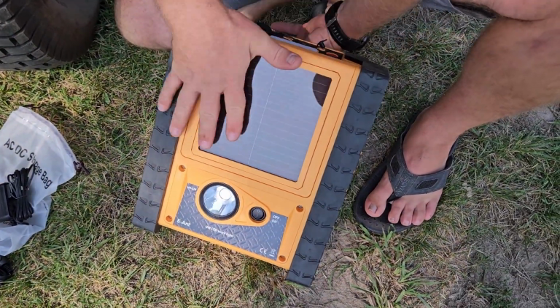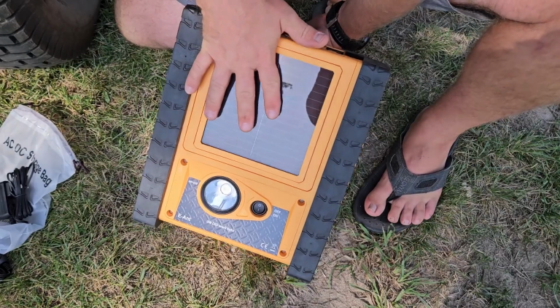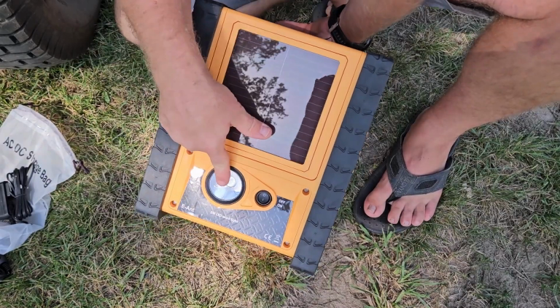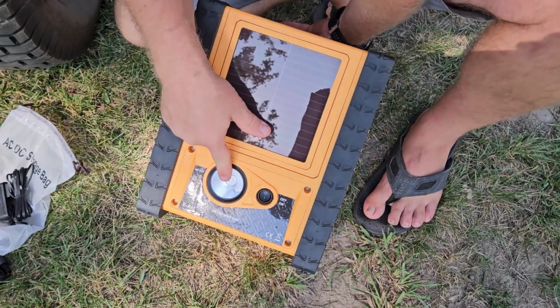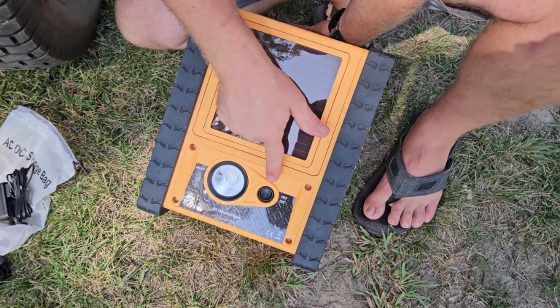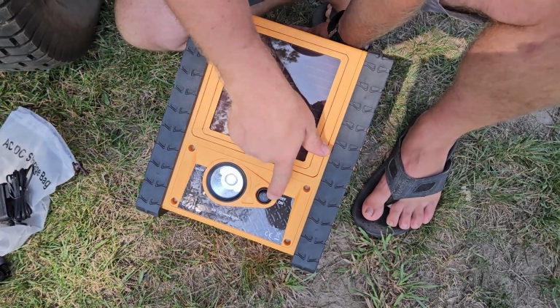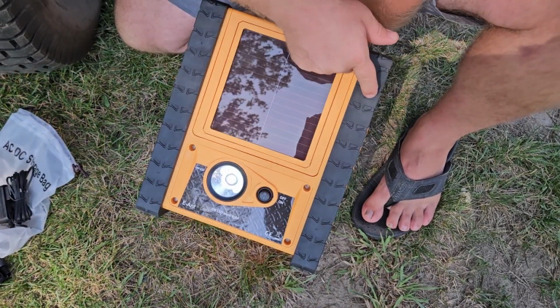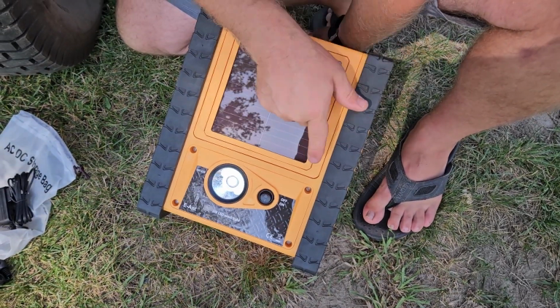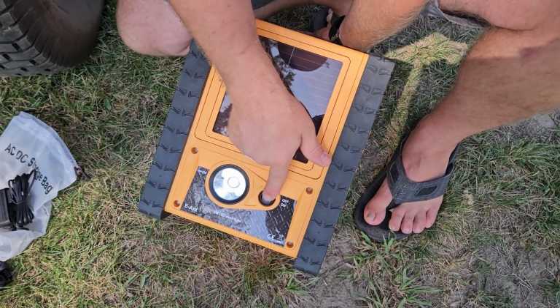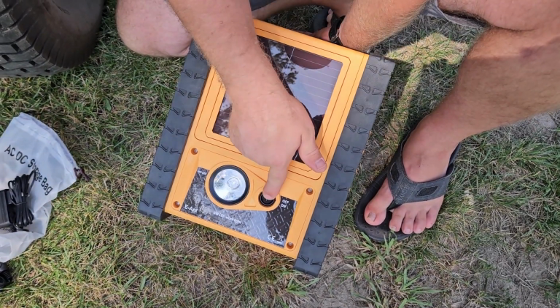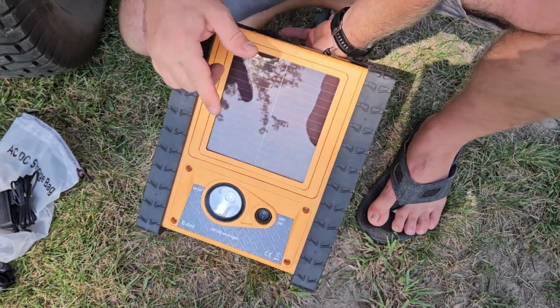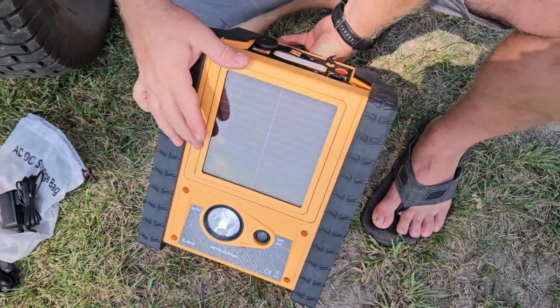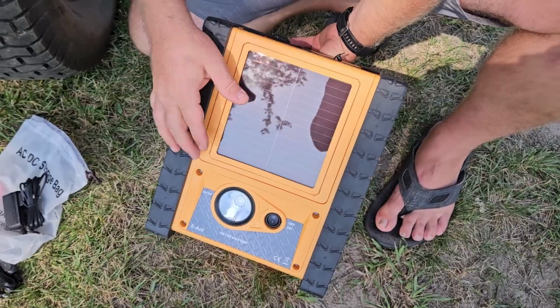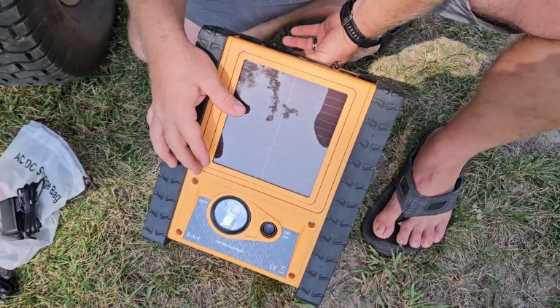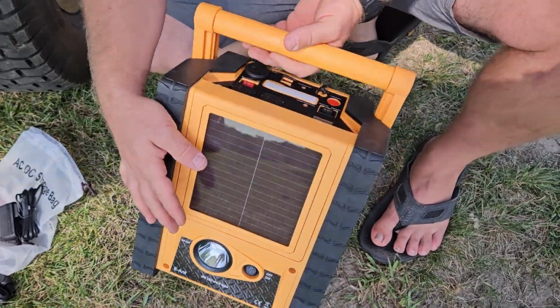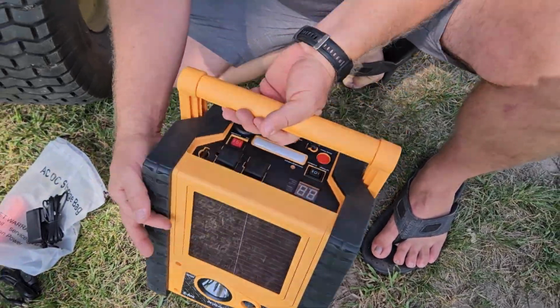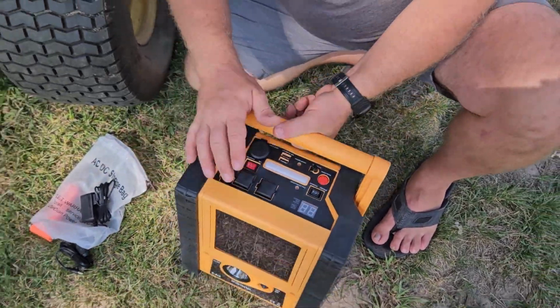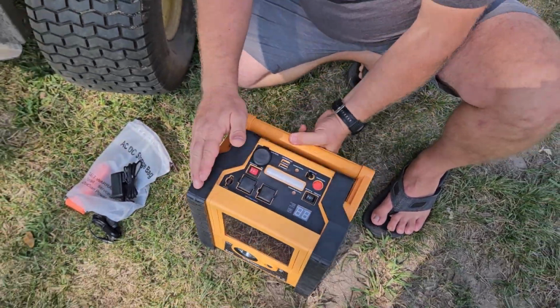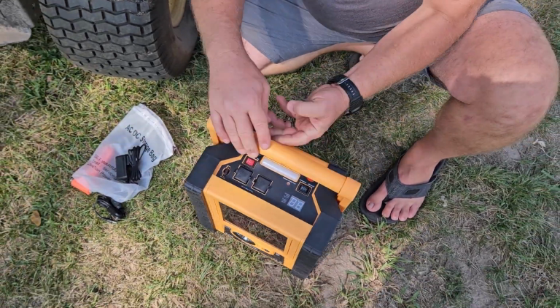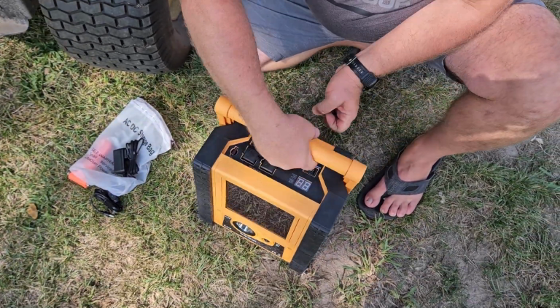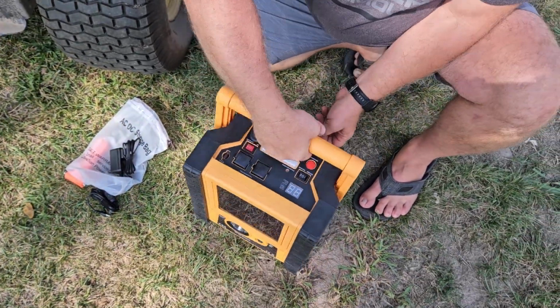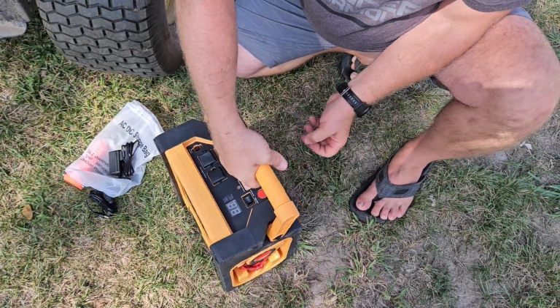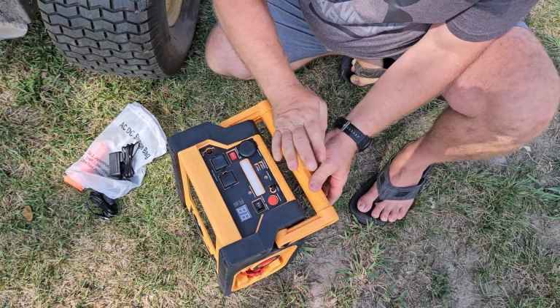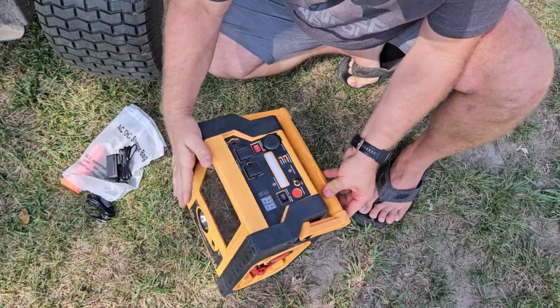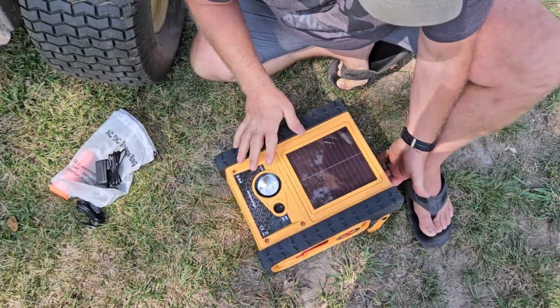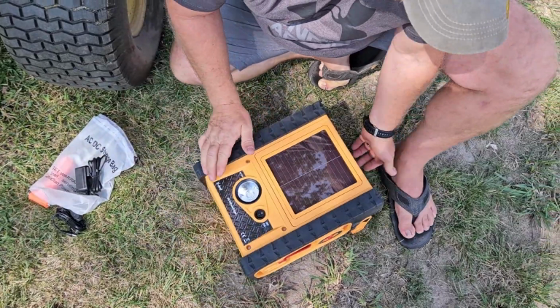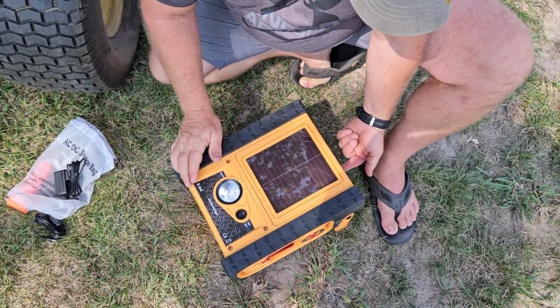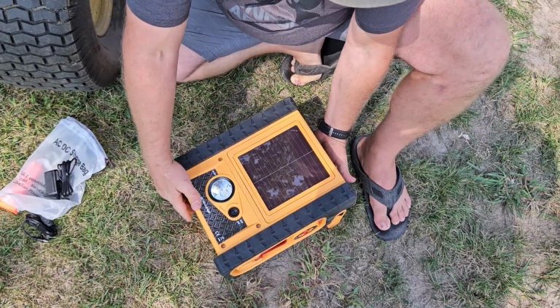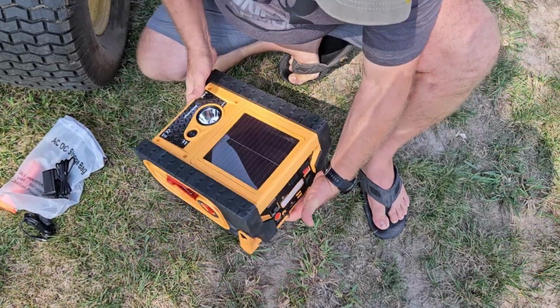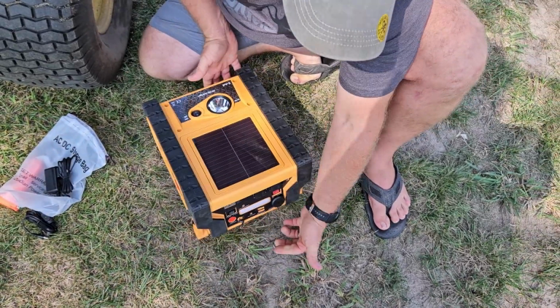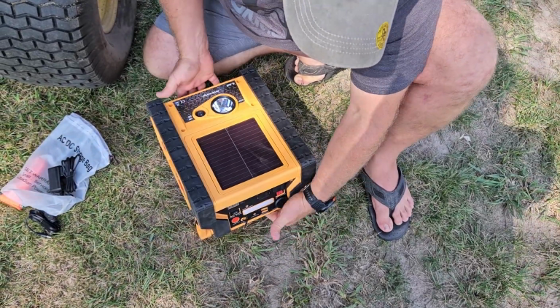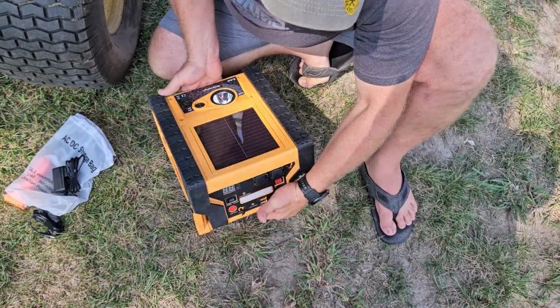On this side as well you do have another work light that you could use — works just like that, super nice. That is a three-watt work light. The handle is an adjustable handle so that you can carry it, or you can use it to set it down for that work light on the front end.